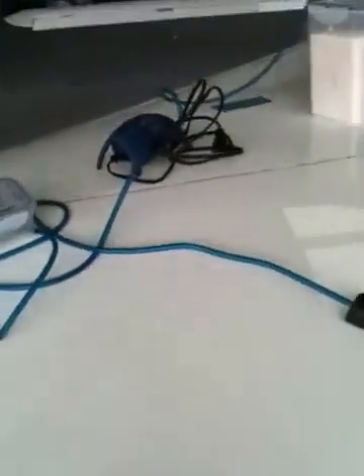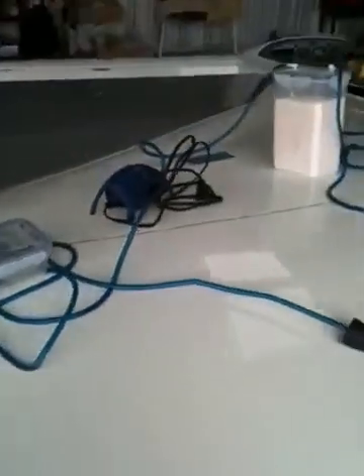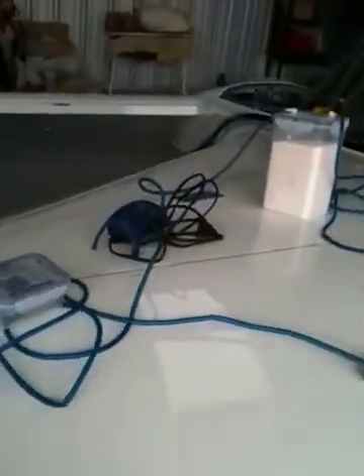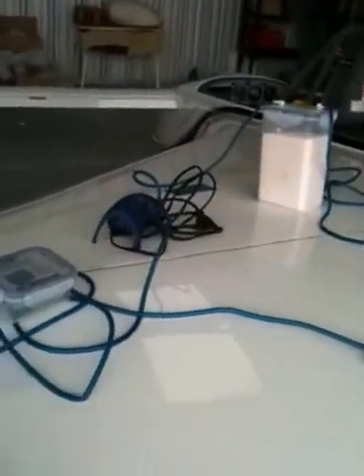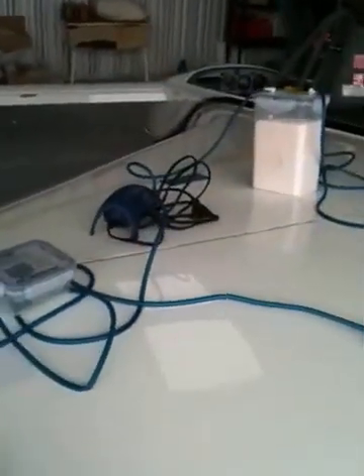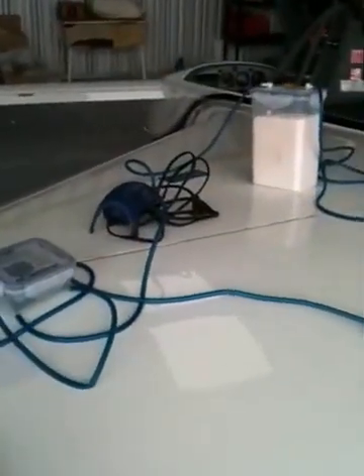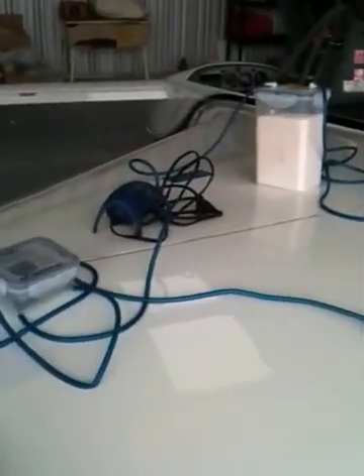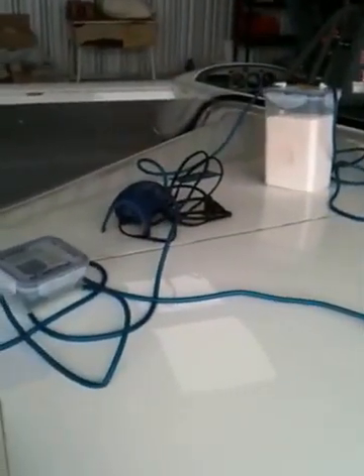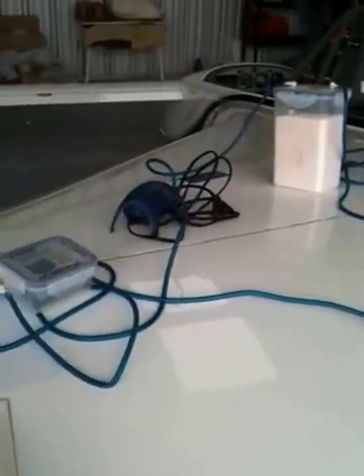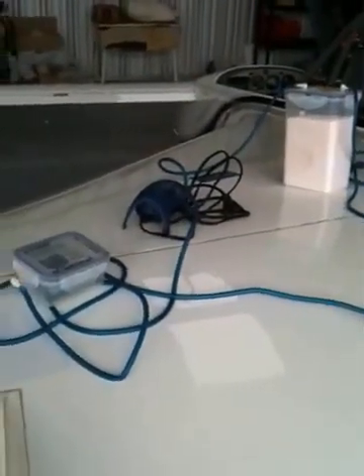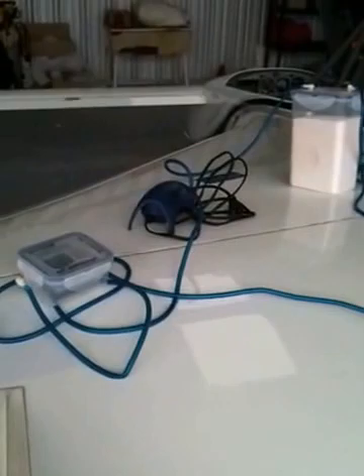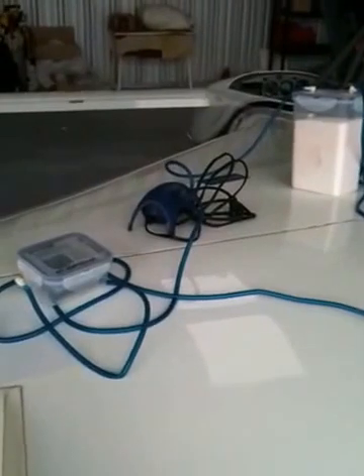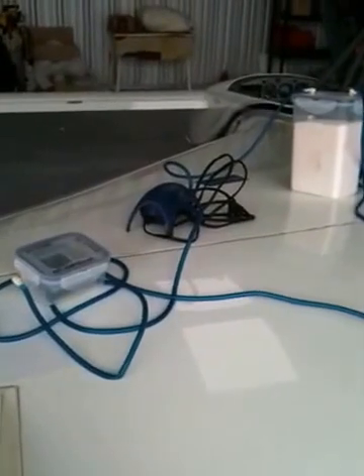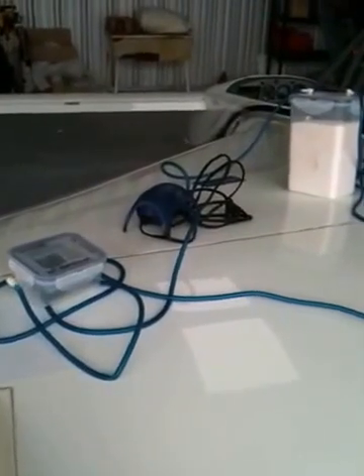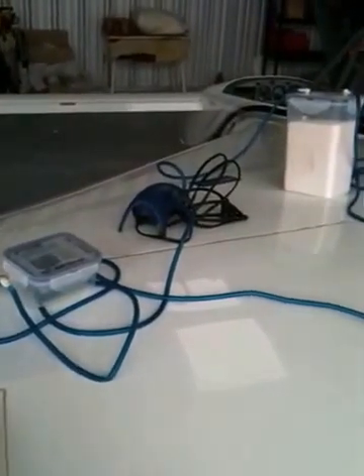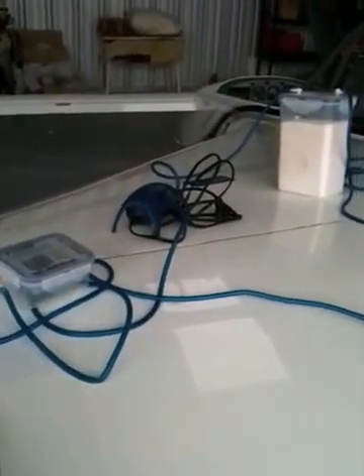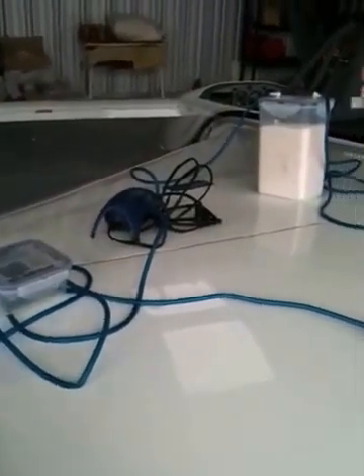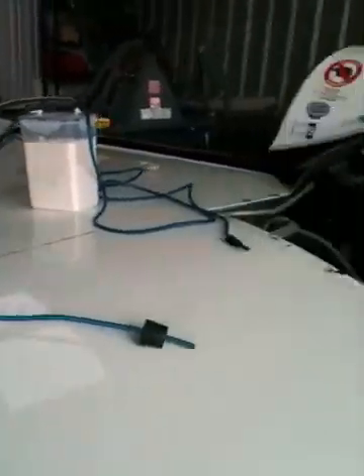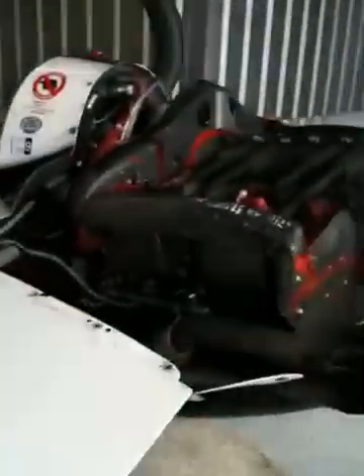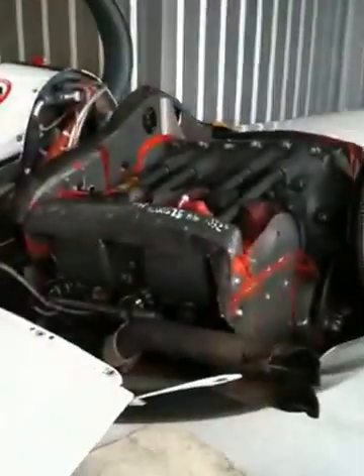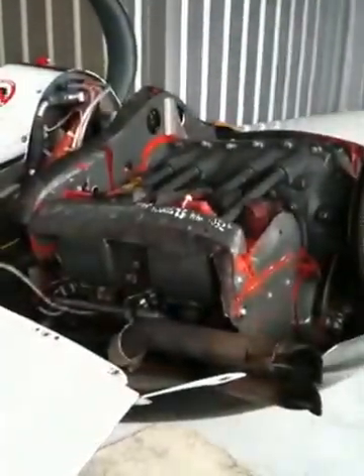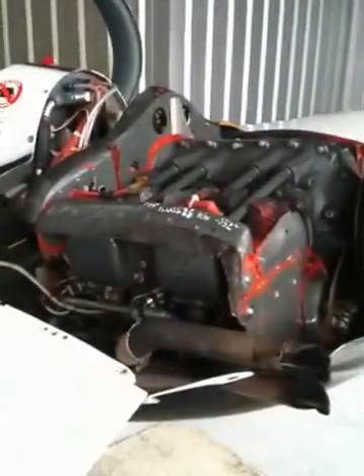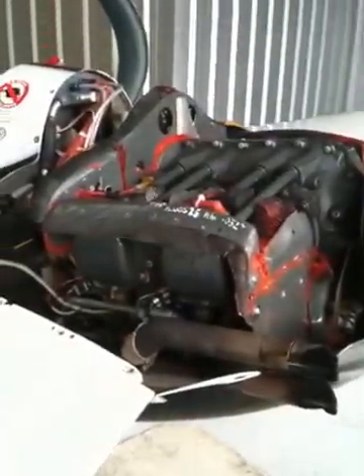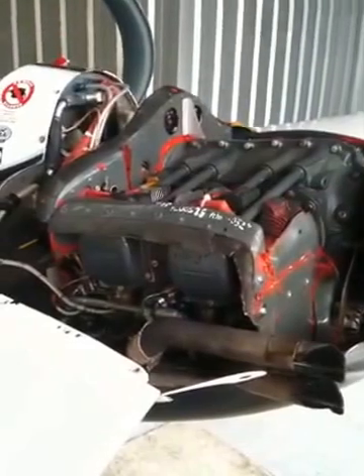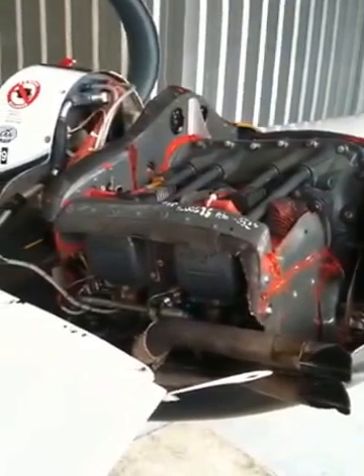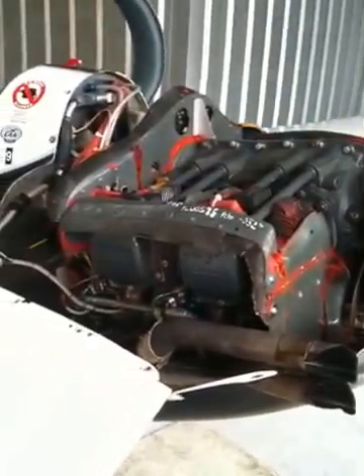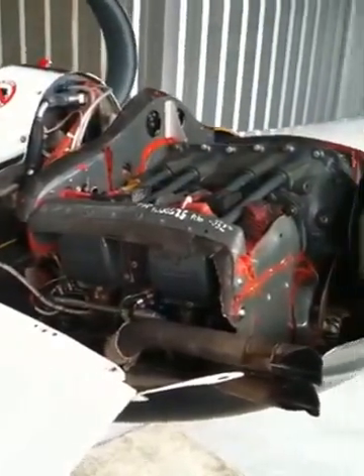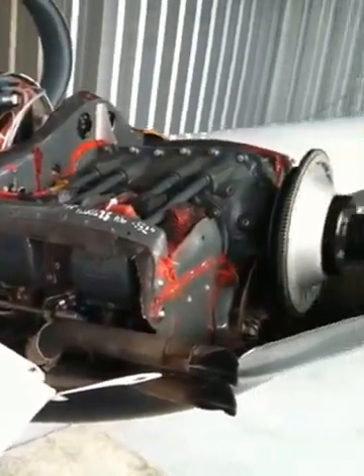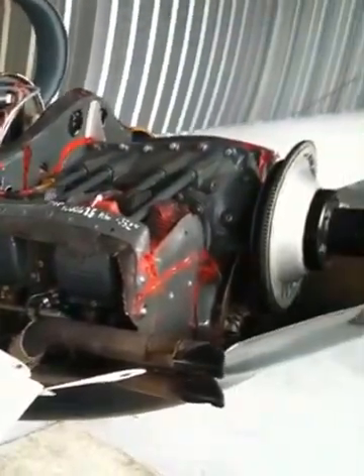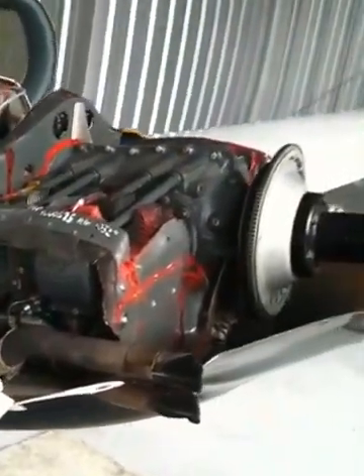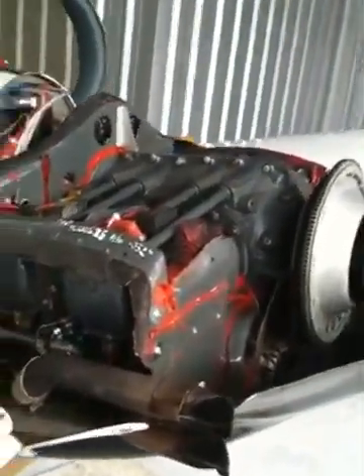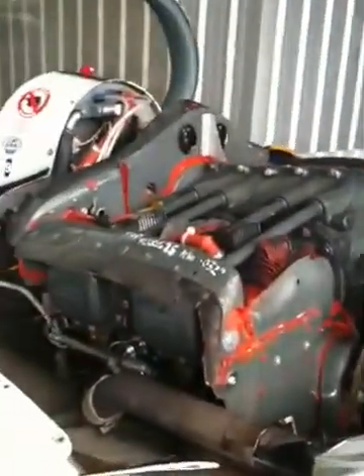This is my dehumidifier kit. What we want to do is stop the engine corroding internally due to temperature changes and high humidity.